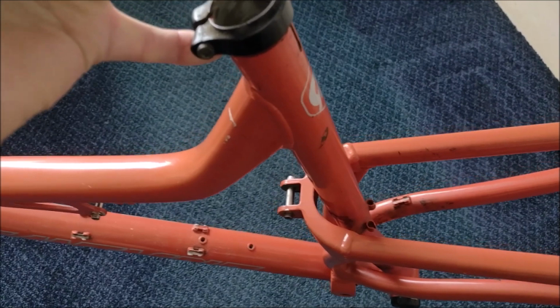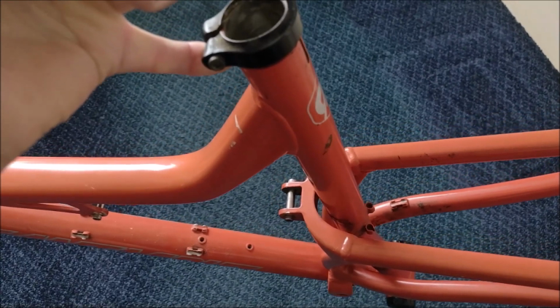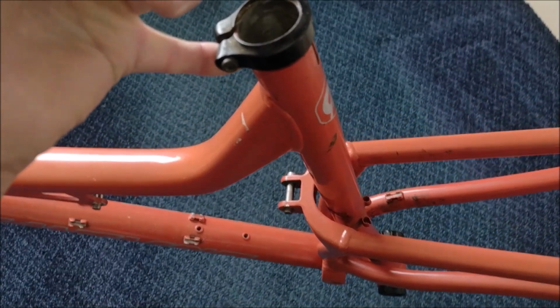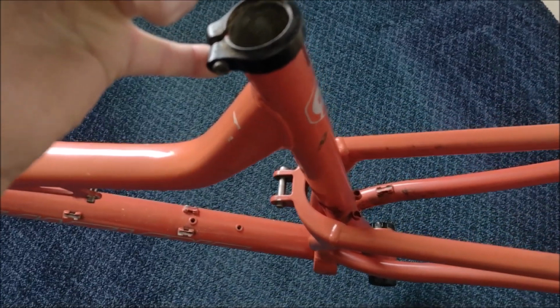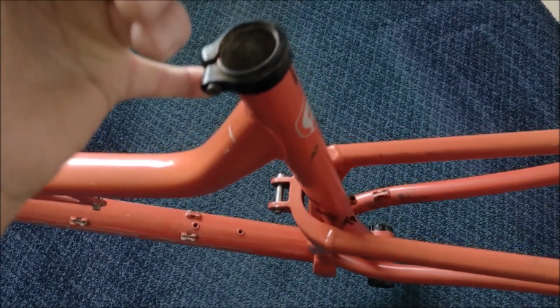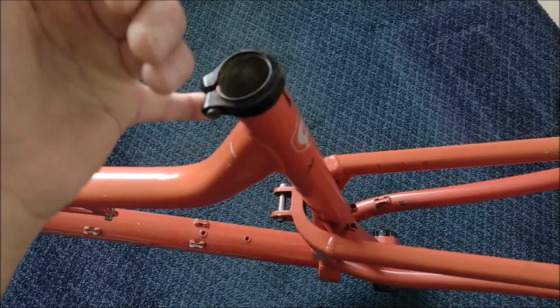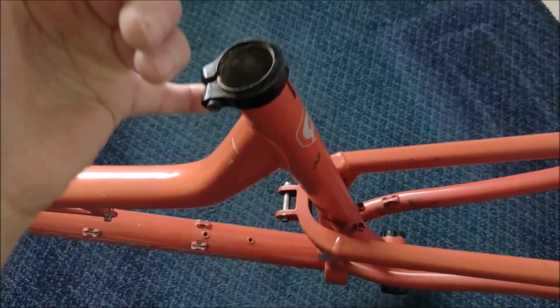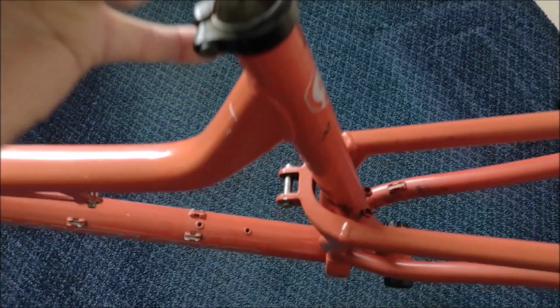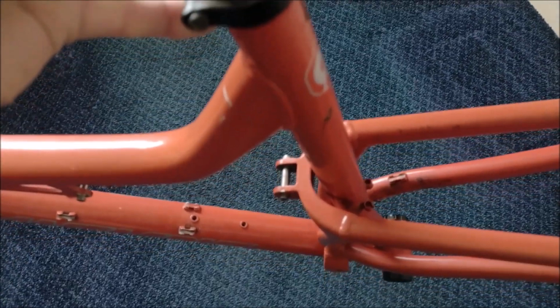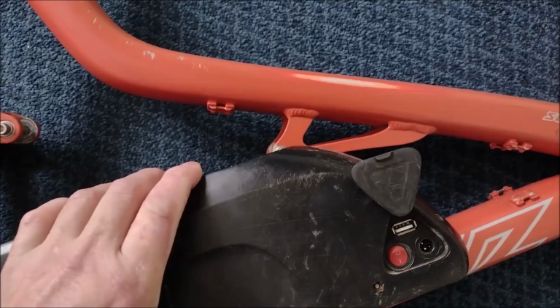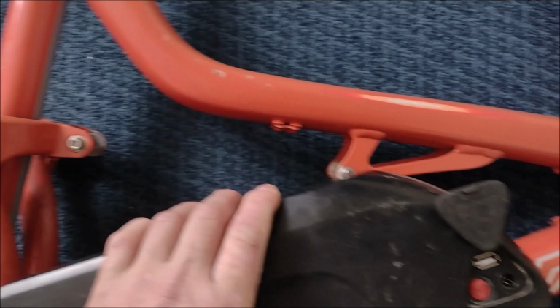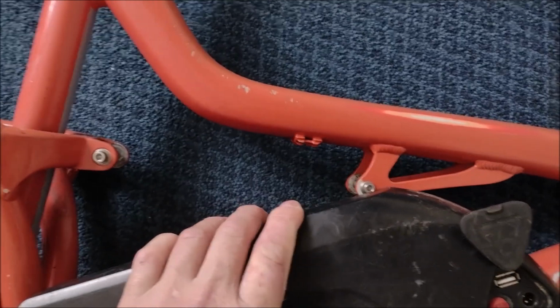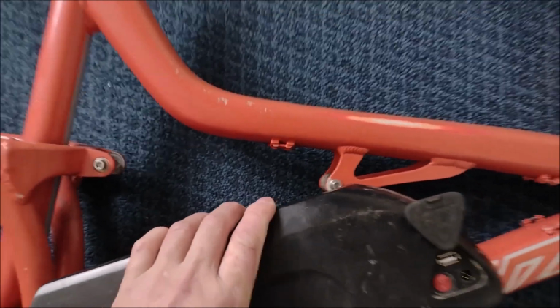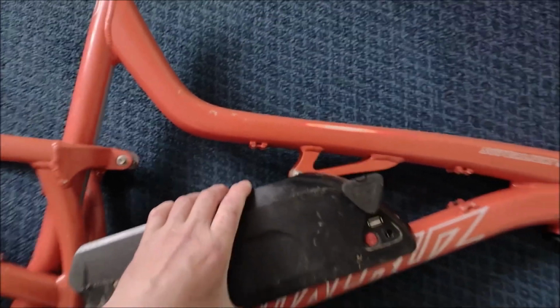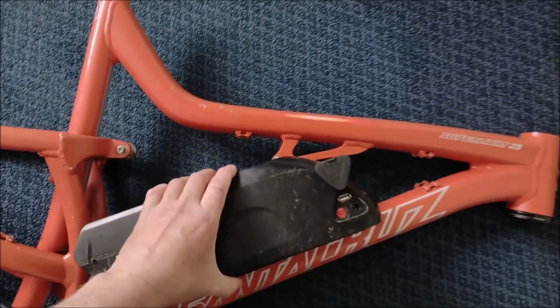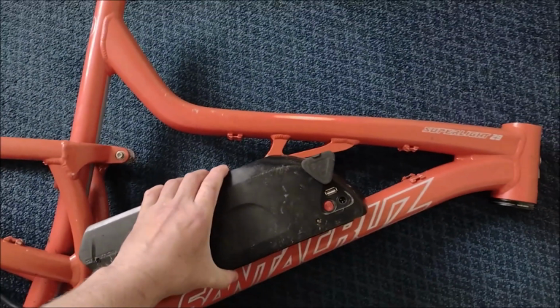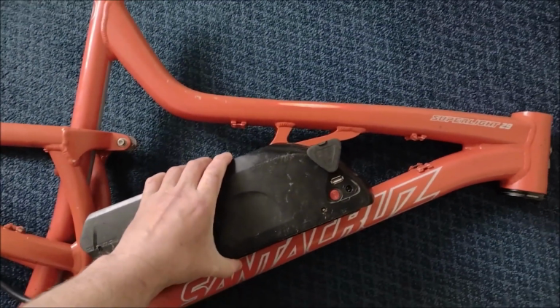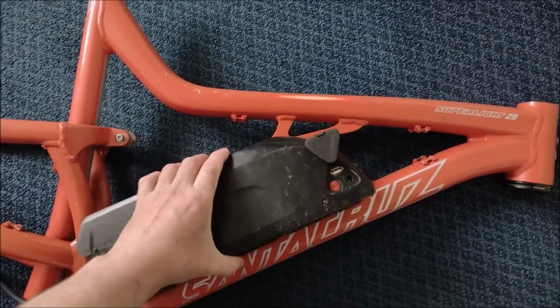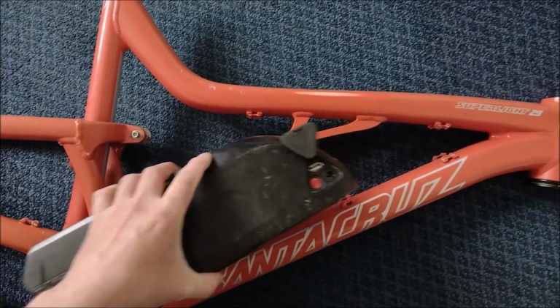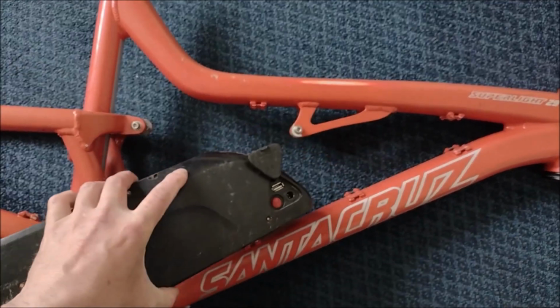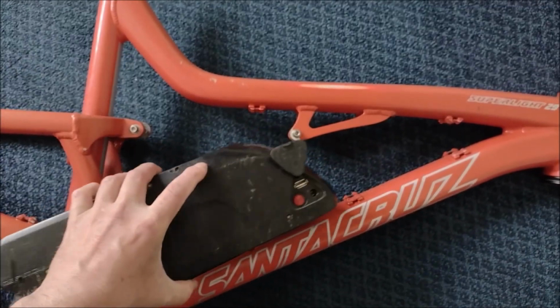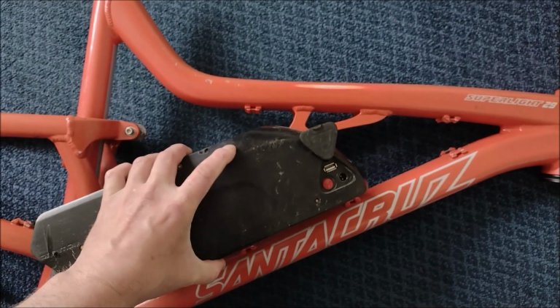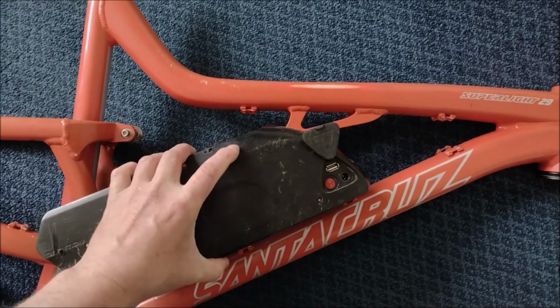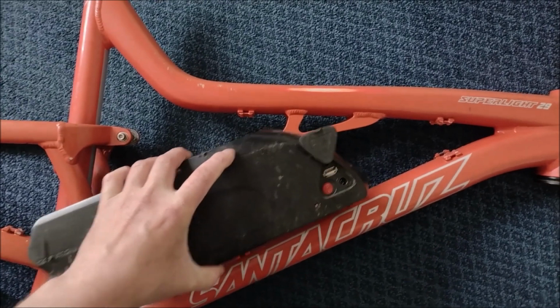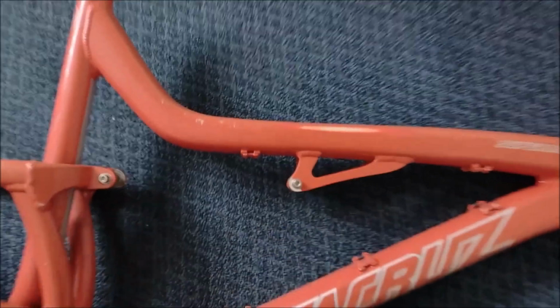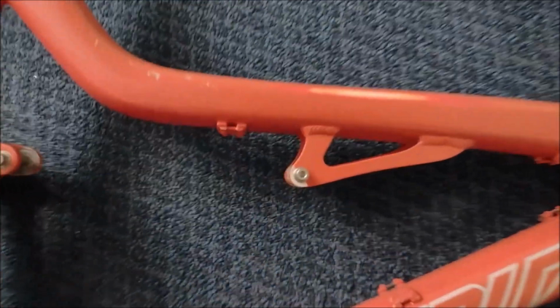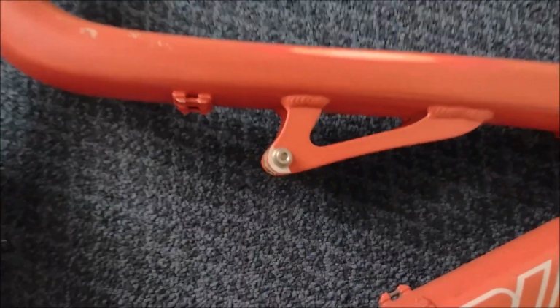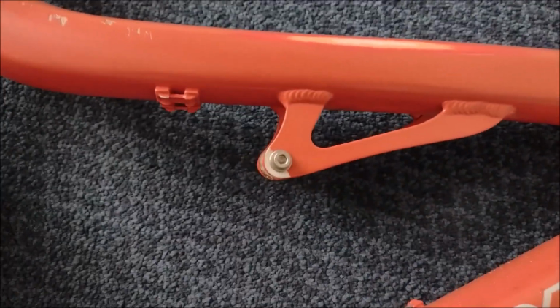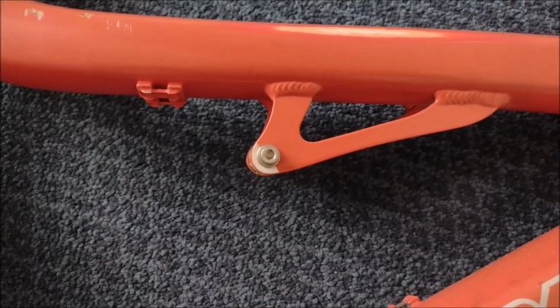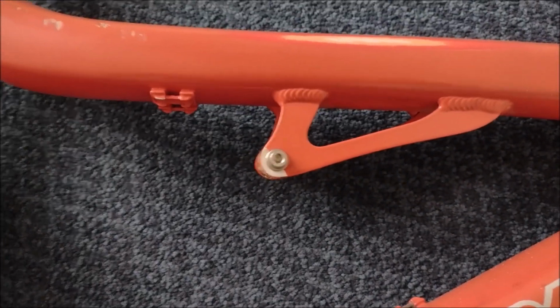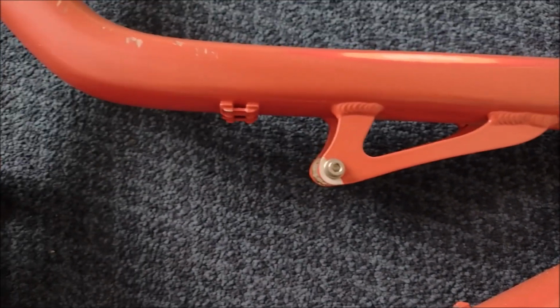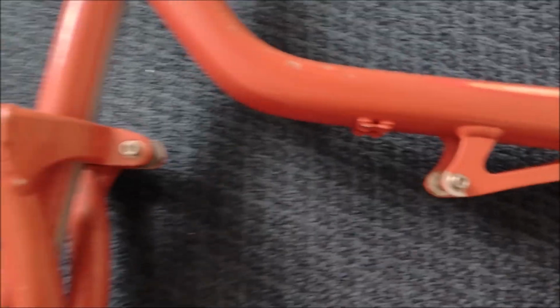I bought this lovely little Santa Cruz 29A frame, thinking I might be able to get a battery in there. This is my original EM3V battery — it's a Tiger Shark case. It's quite a small battery, it's the second size up, but it does just have a chance of going in there.